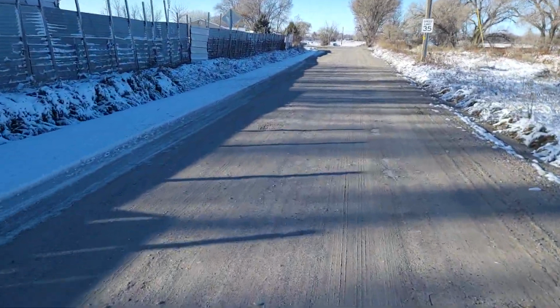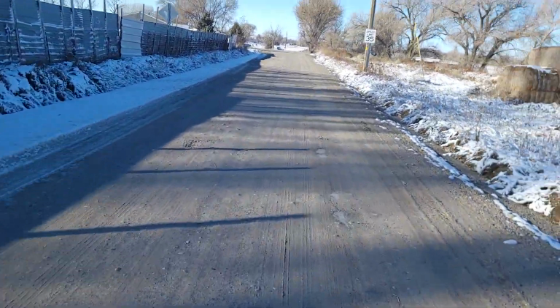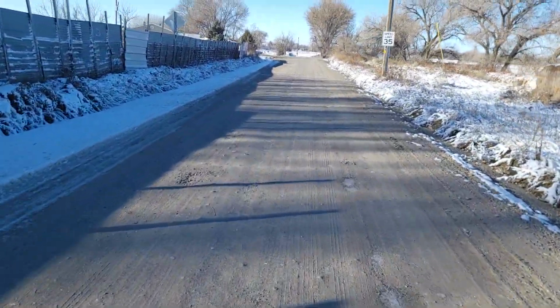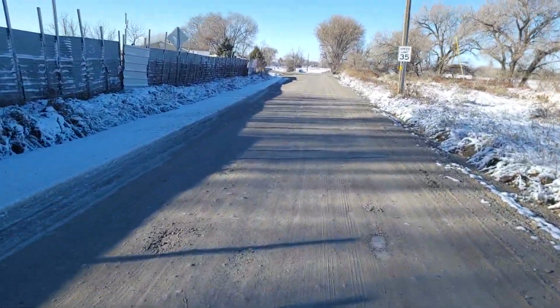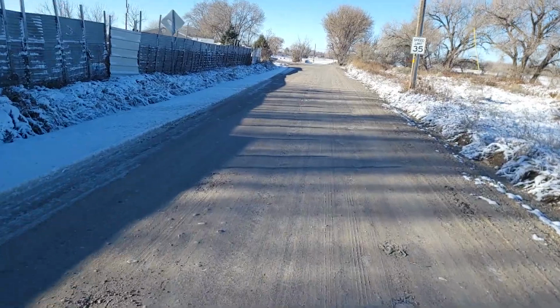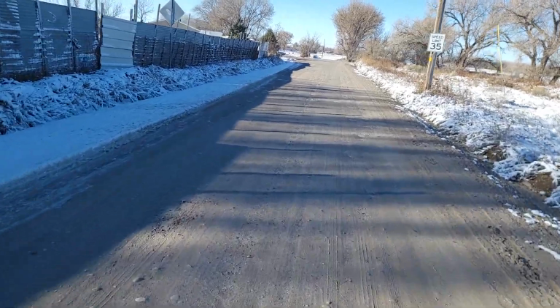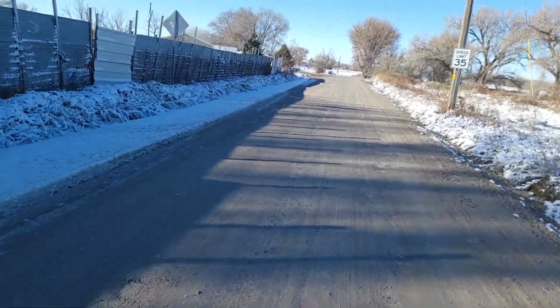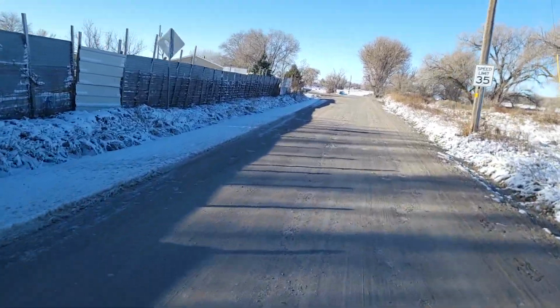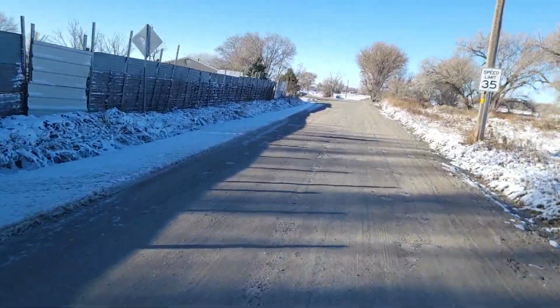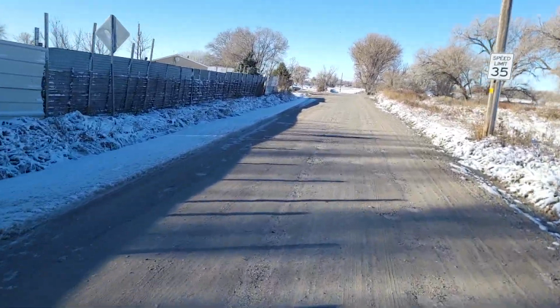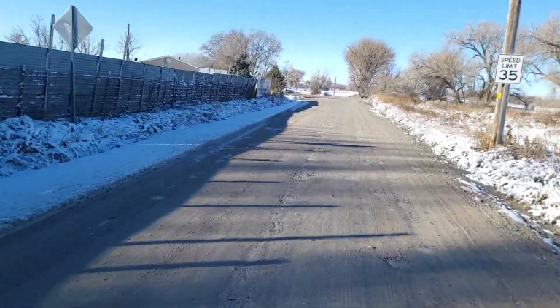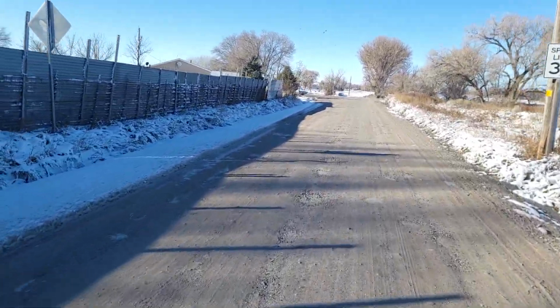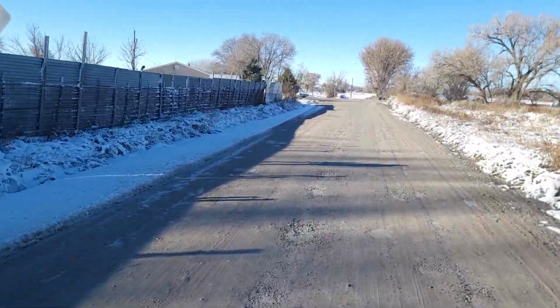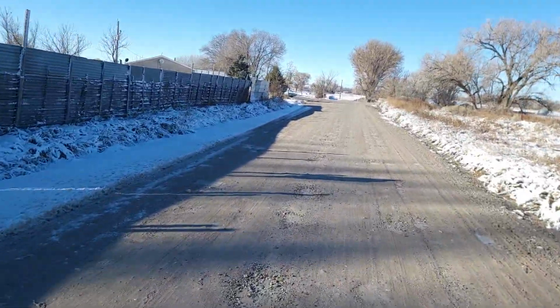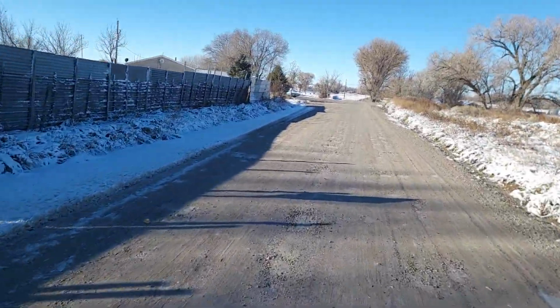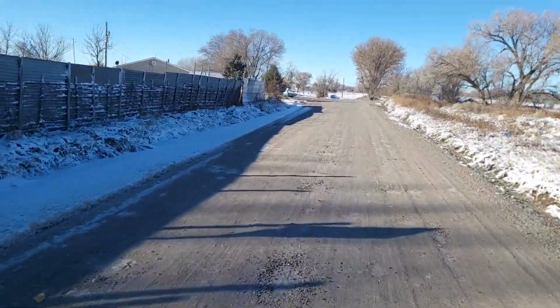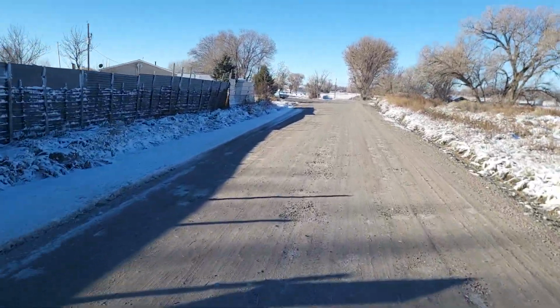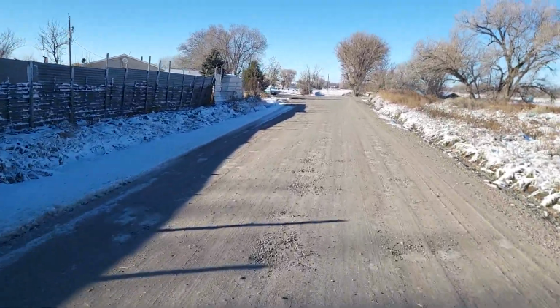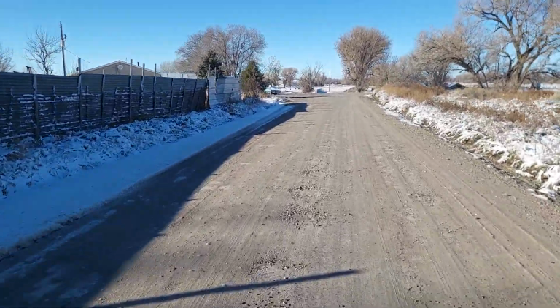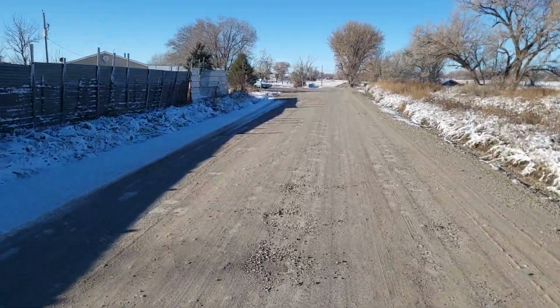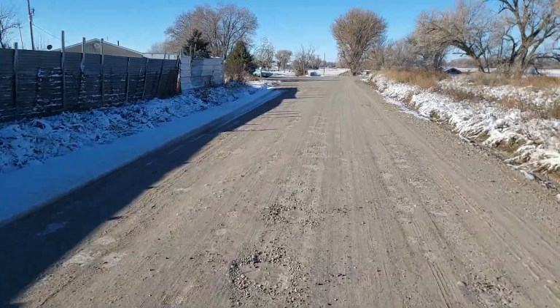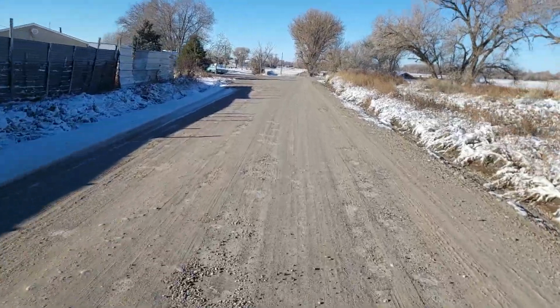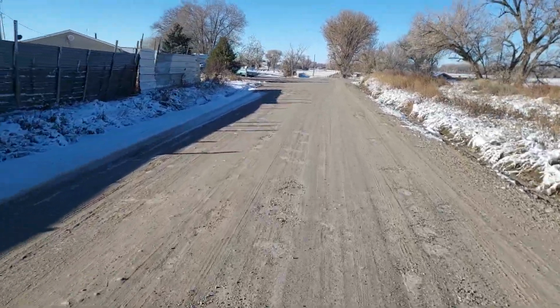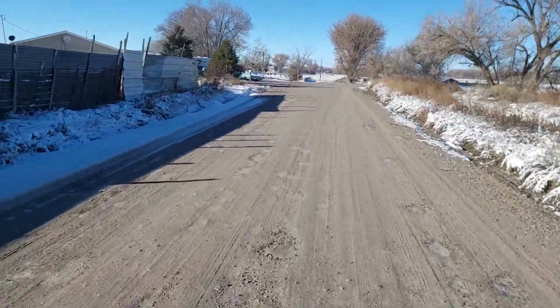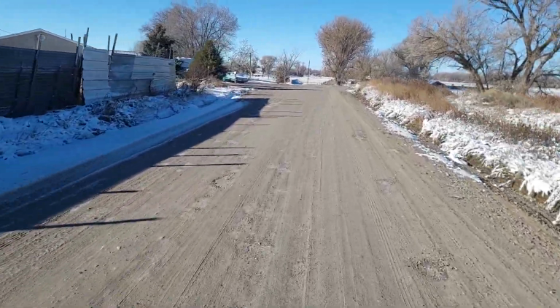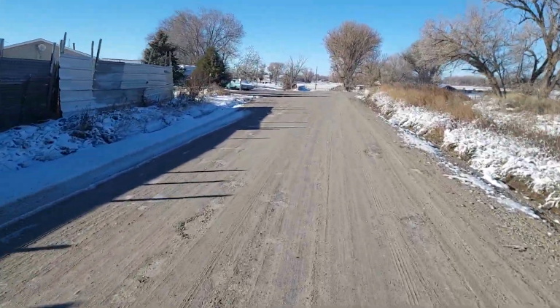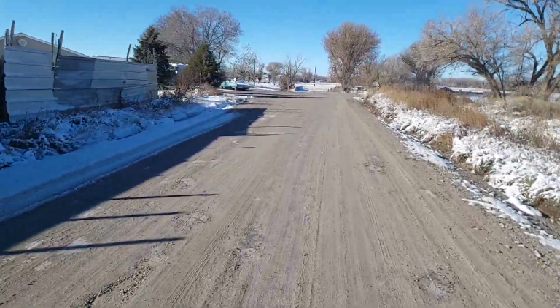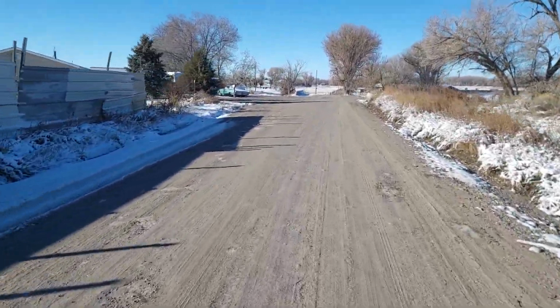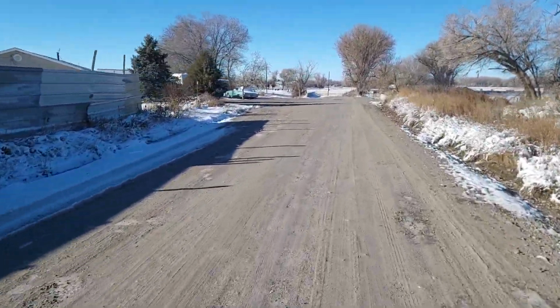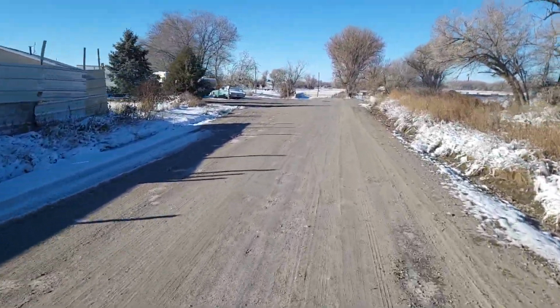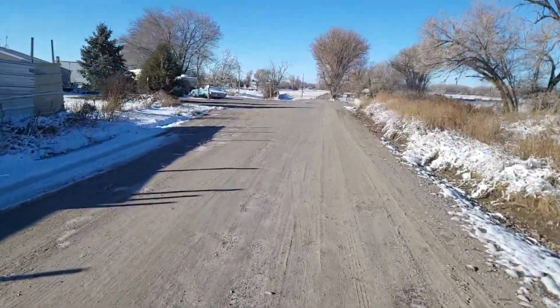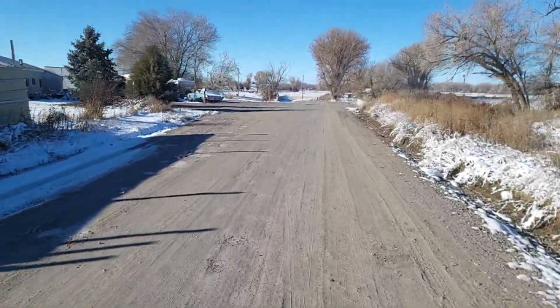Next, I need to see how fast this thing will go. It's kind of crazy. I have to do a speedometer deal on my phone, and it marks the top speed.